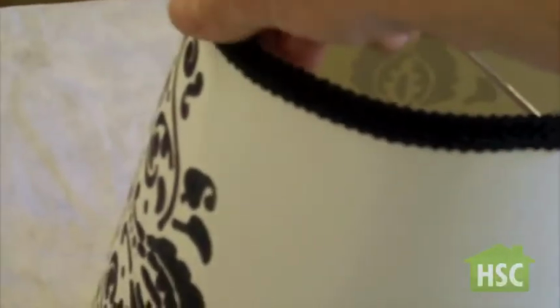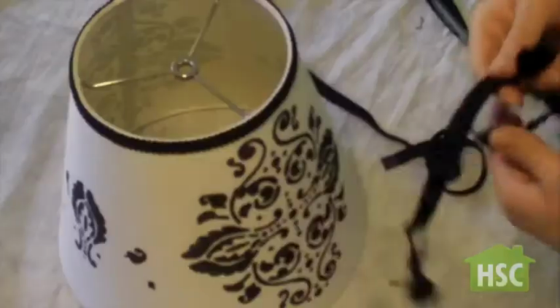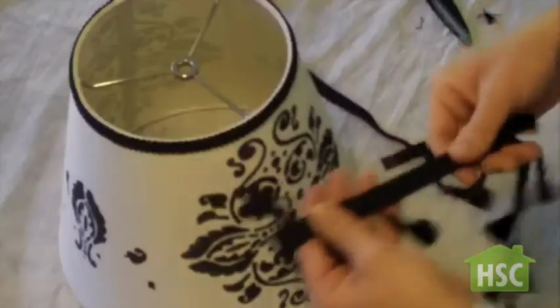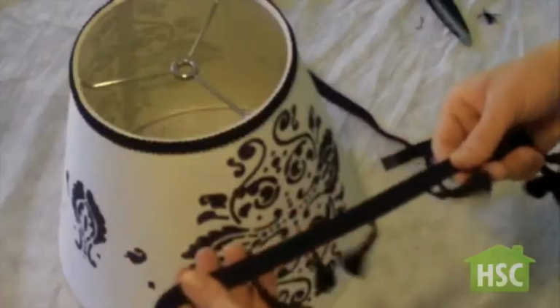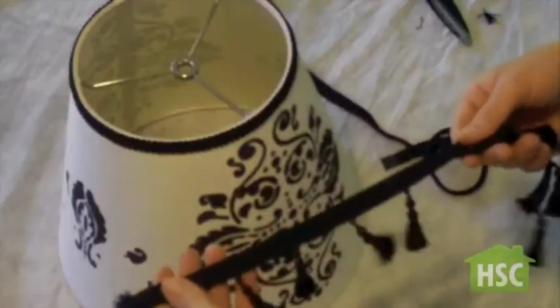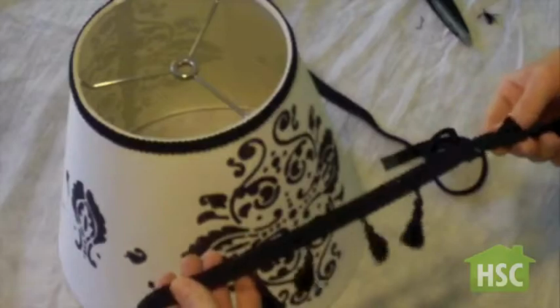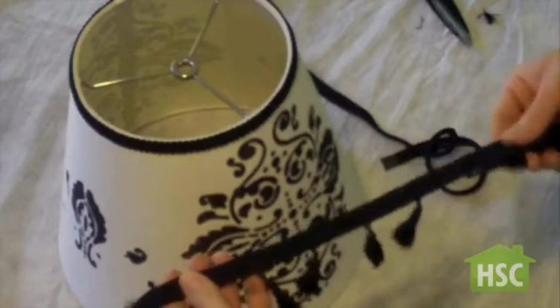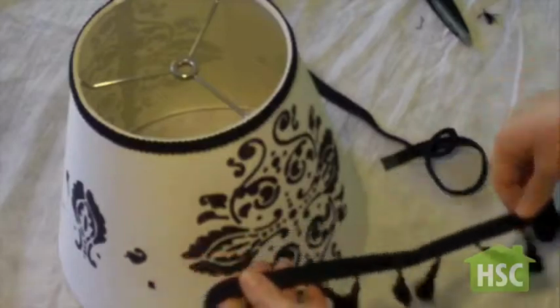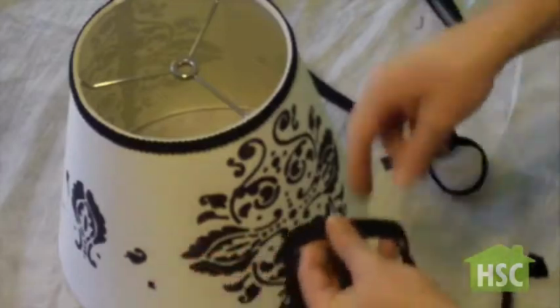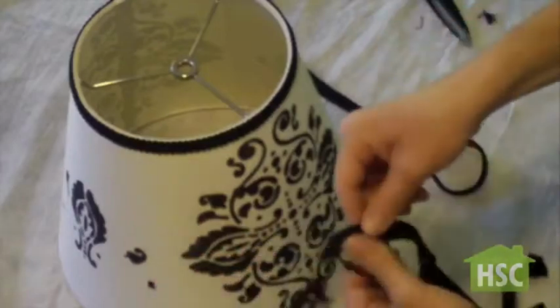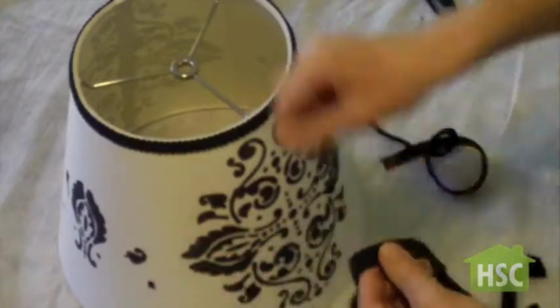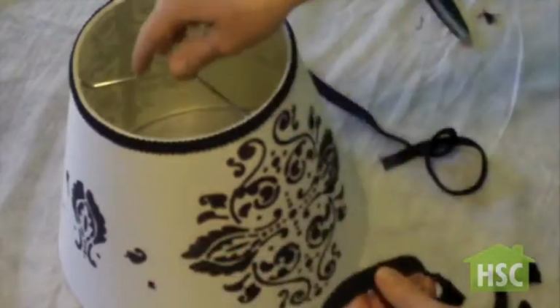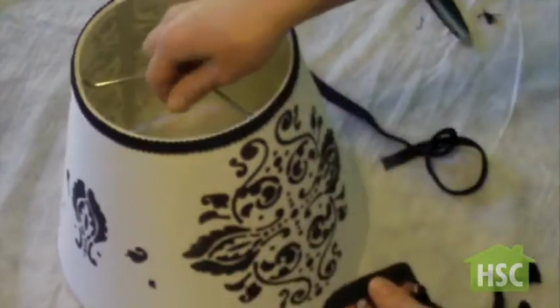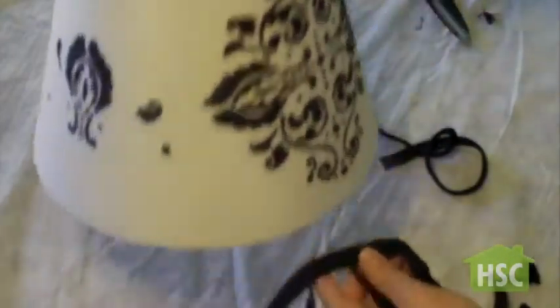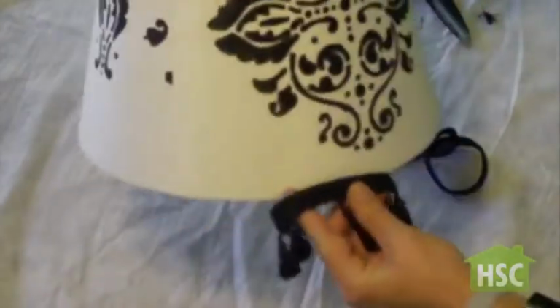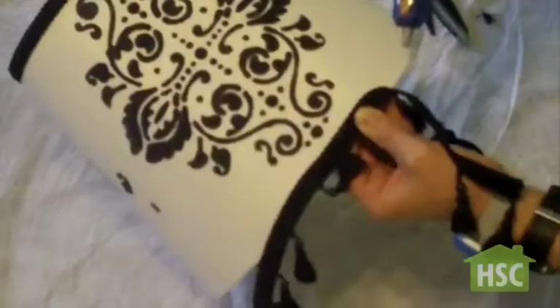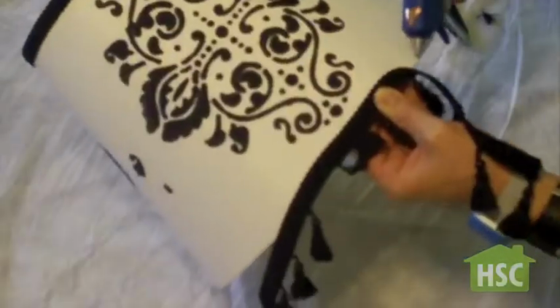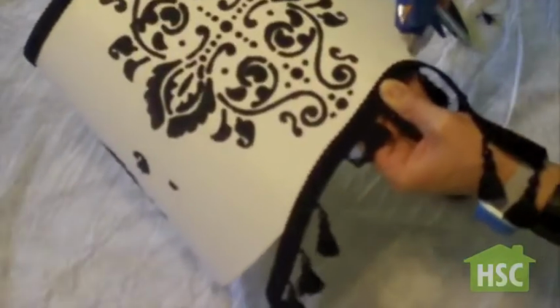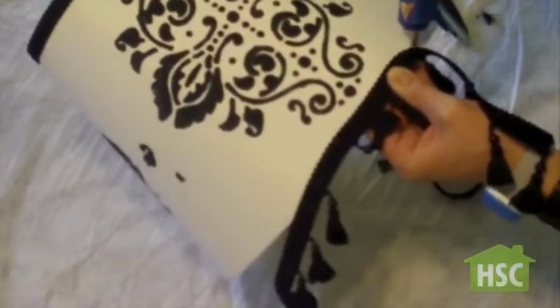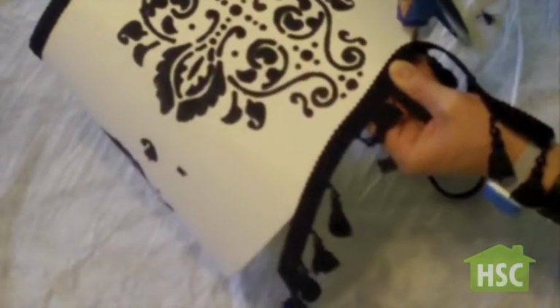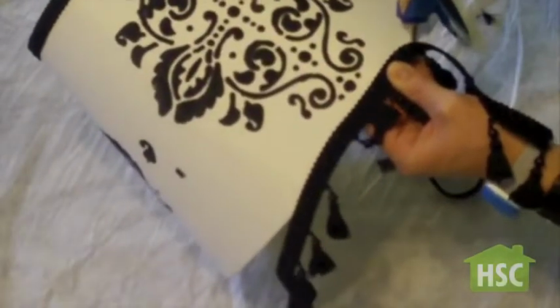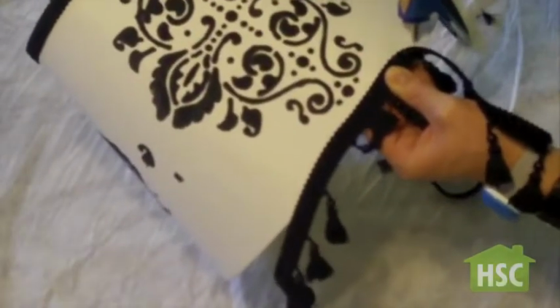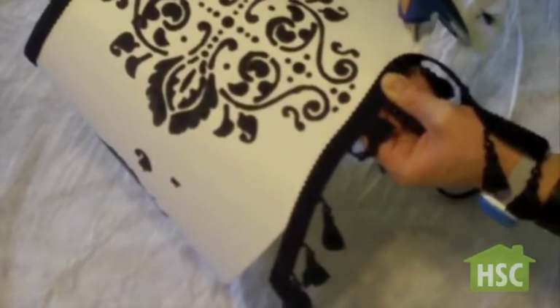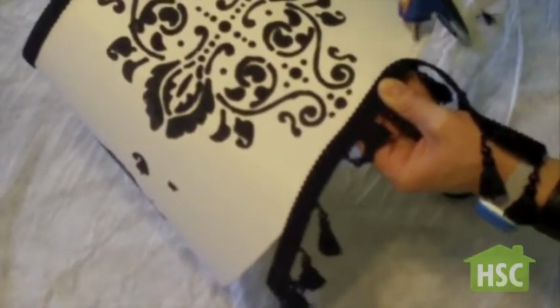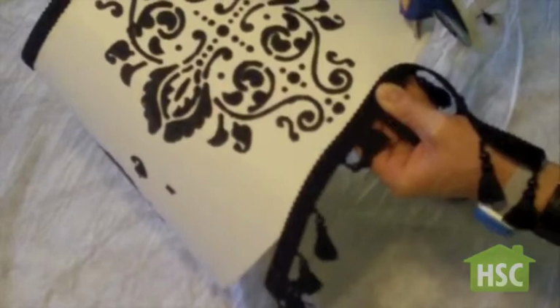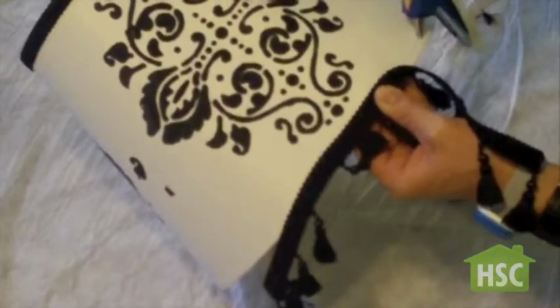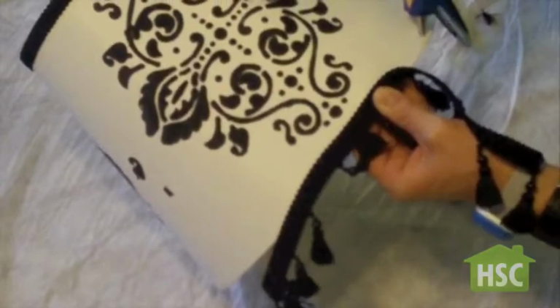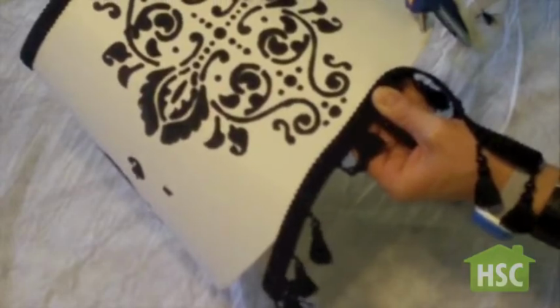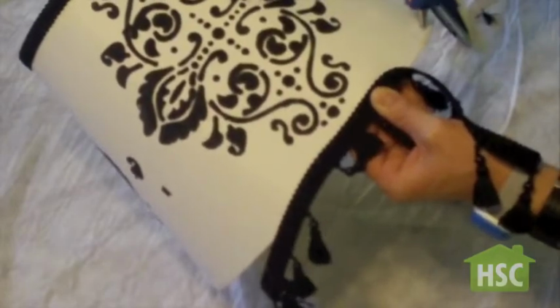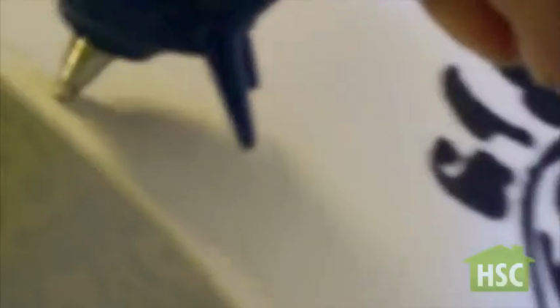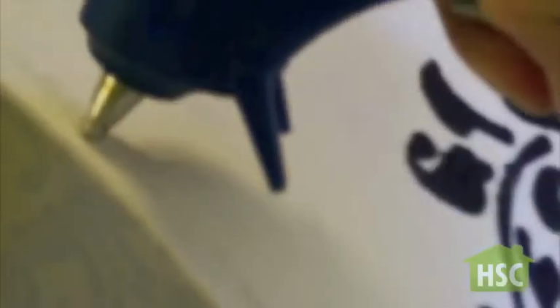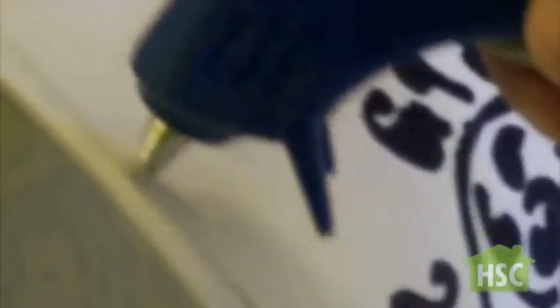I found this upgraded ribbon with tassels on the end for sale for $2 a yard. This will add charm and the finishing touches to your lamp shade.